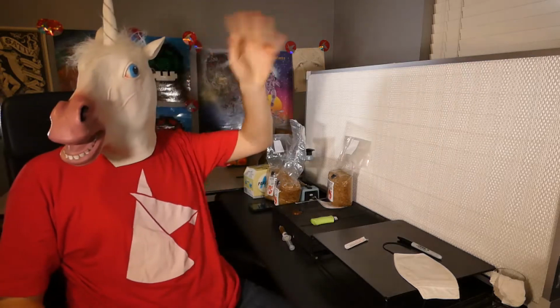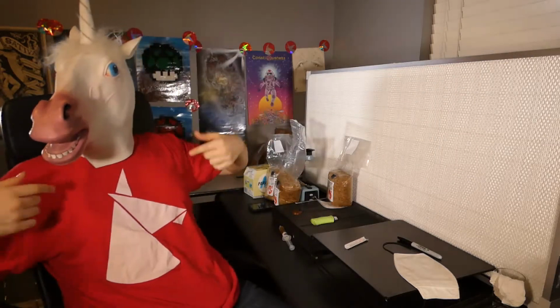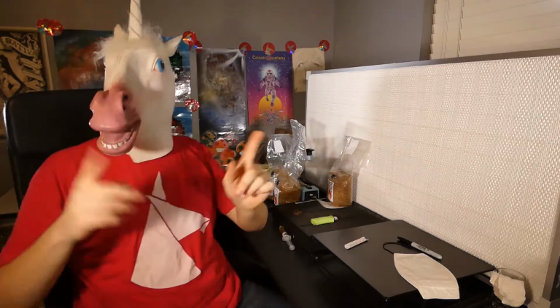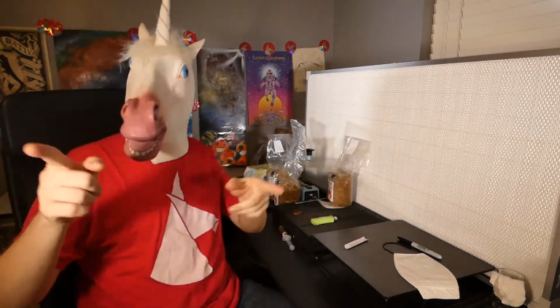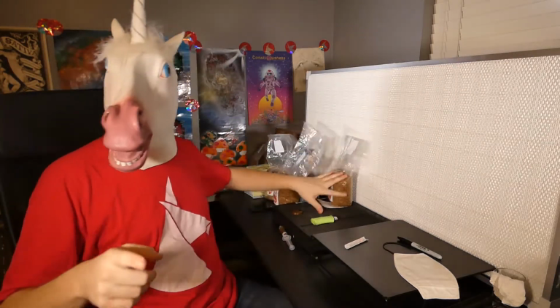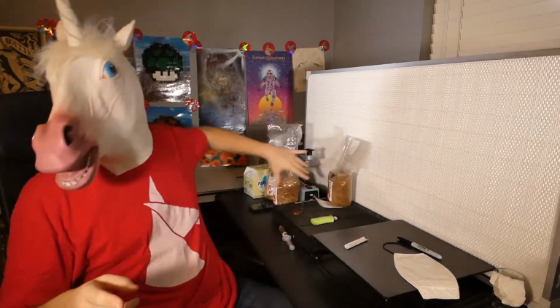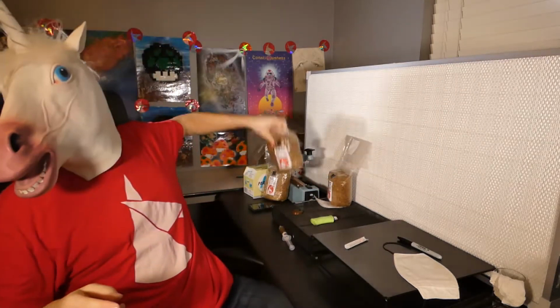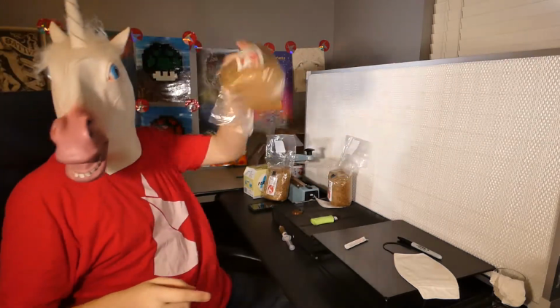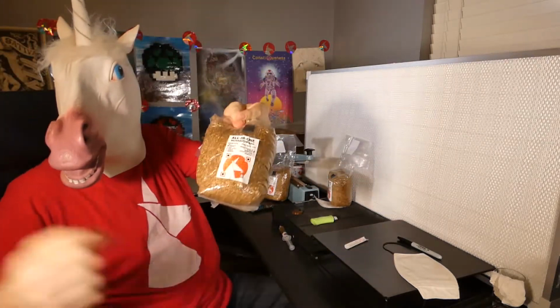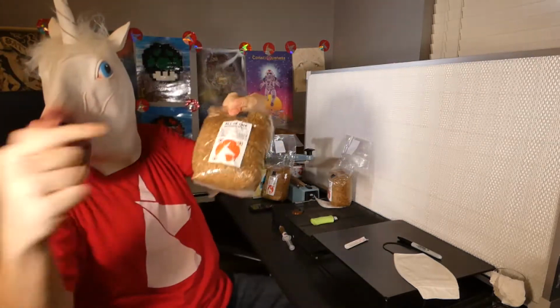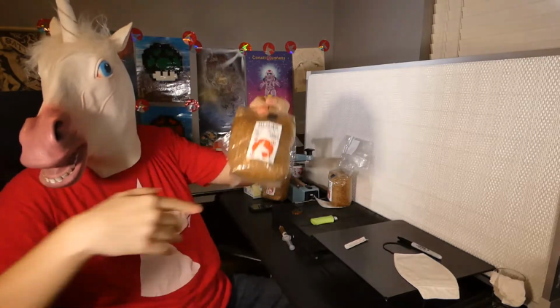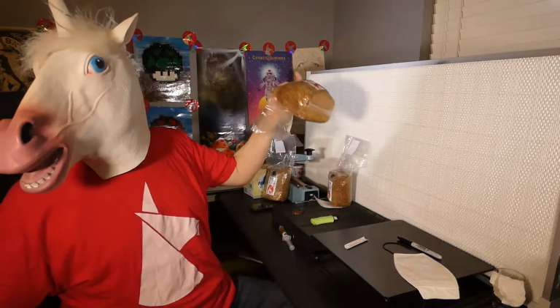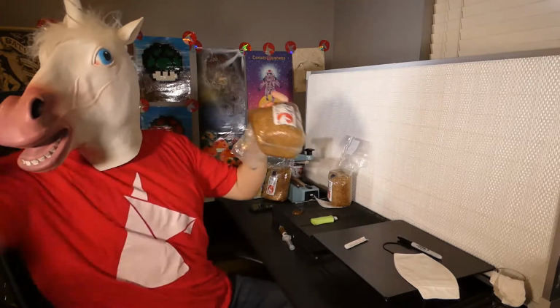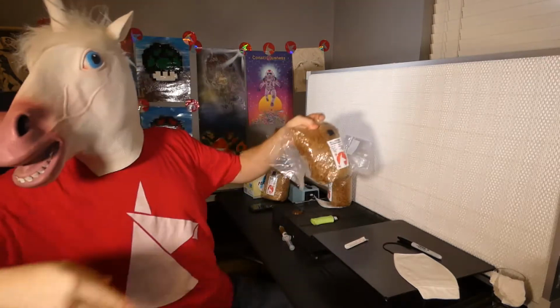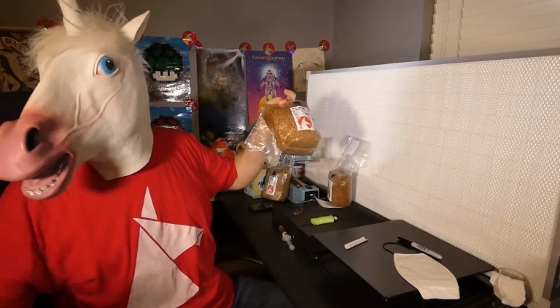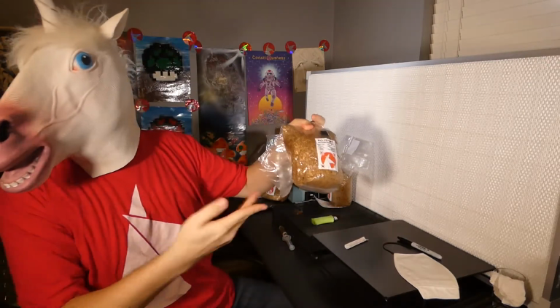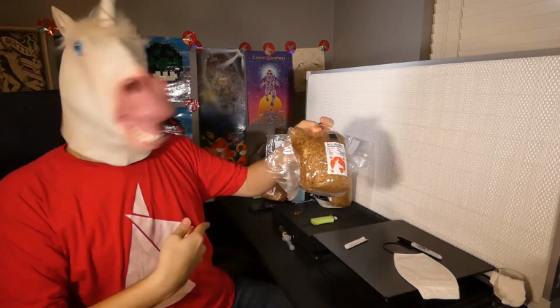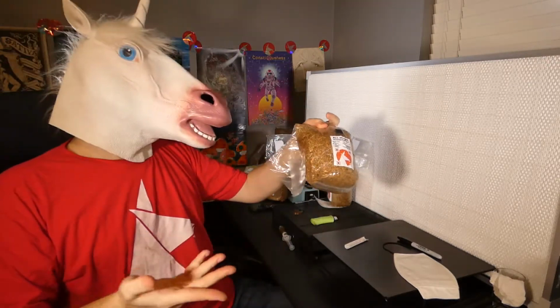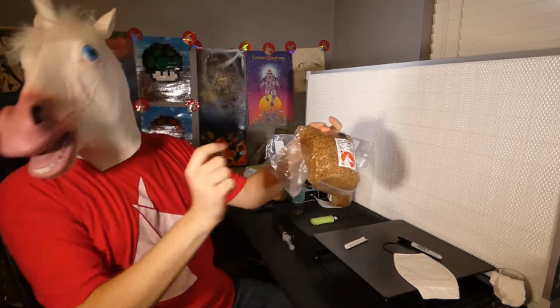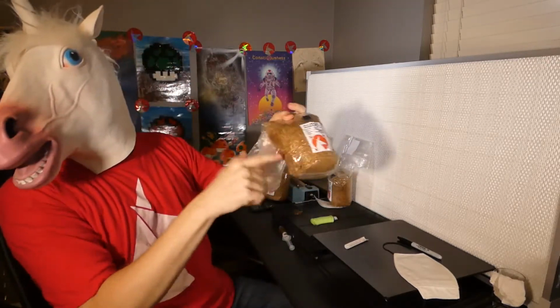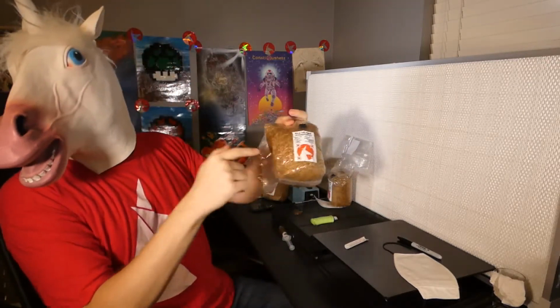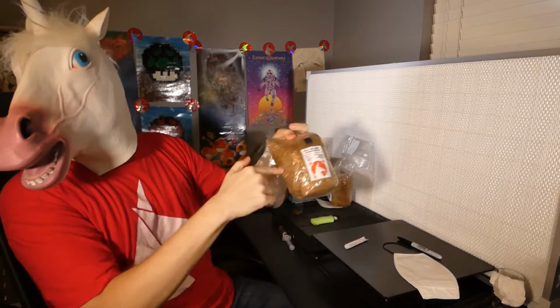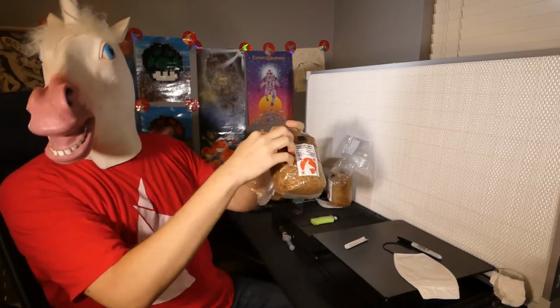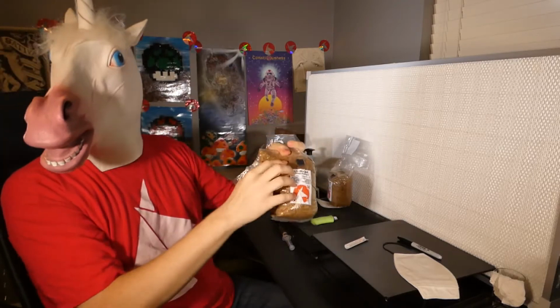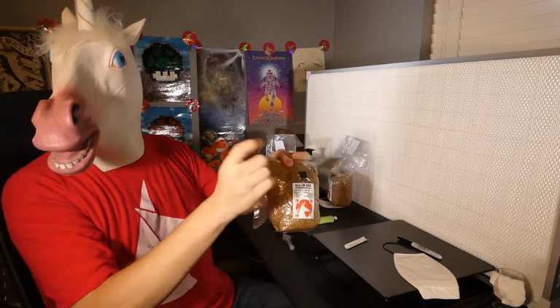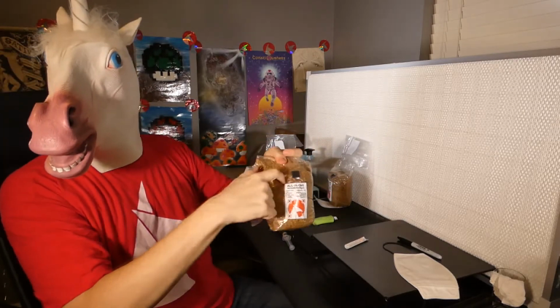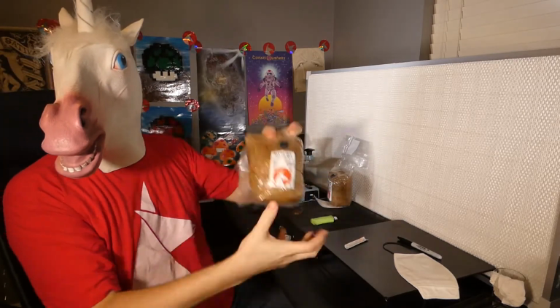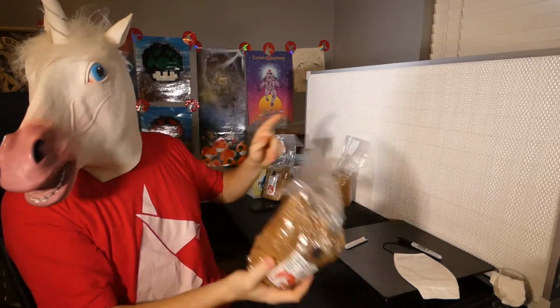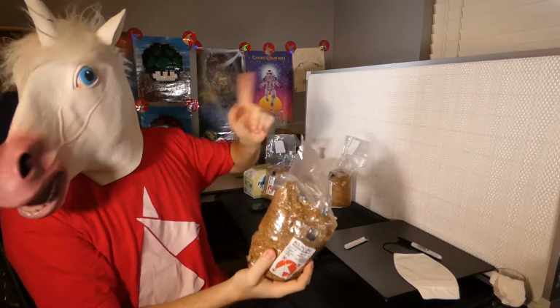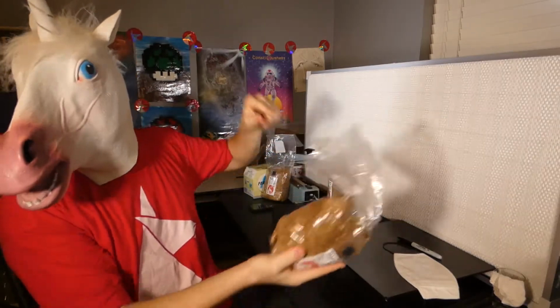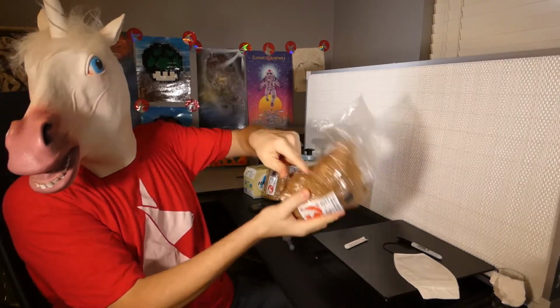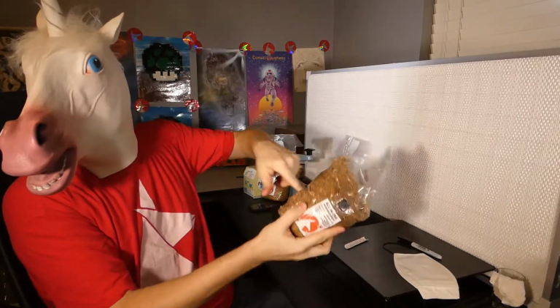Howdy, Unicorn here to show you how to inoculate a Unicorn bag. Today we're using a liquid culture syringe. Never trust a spore syringe to be sterile unless you know how it was made. It's always better to go from spore to agar, but that's another video. Let's get started.